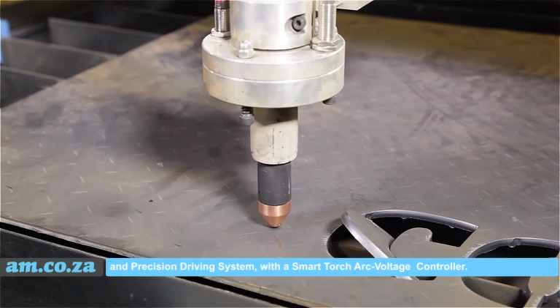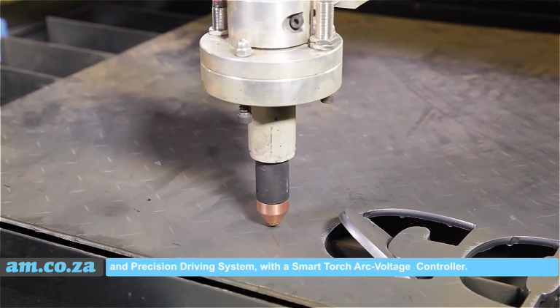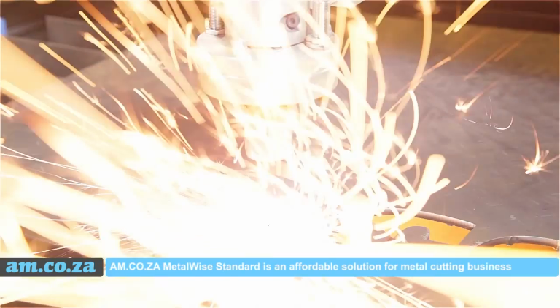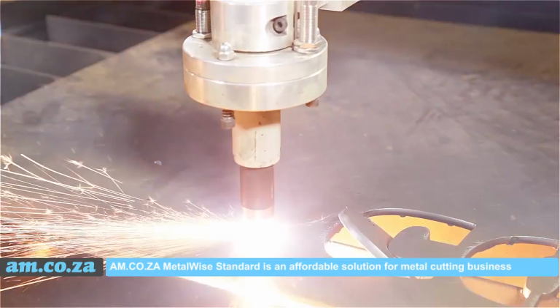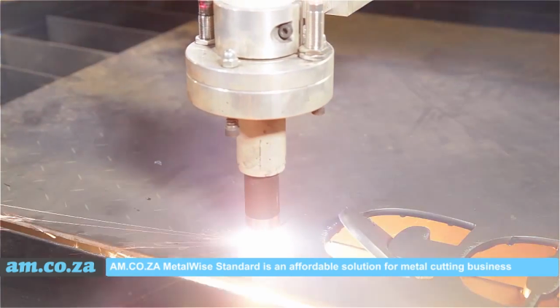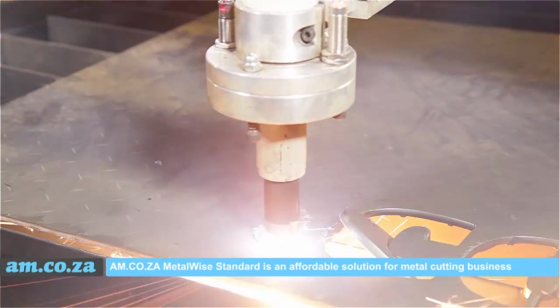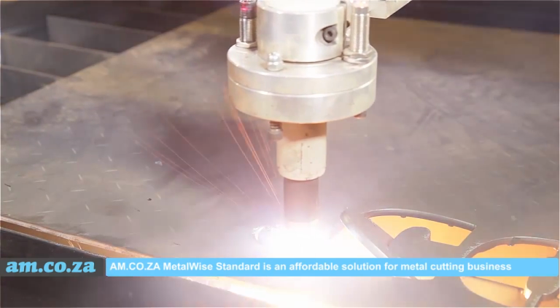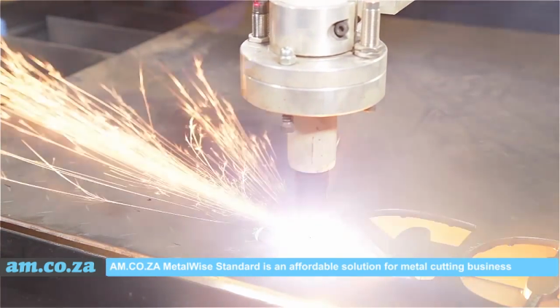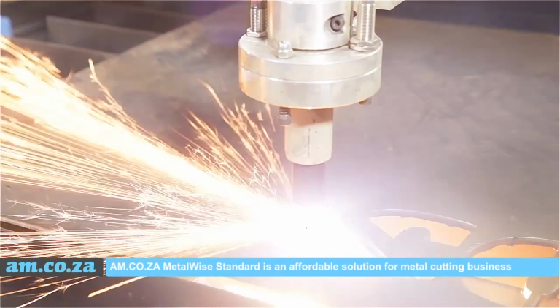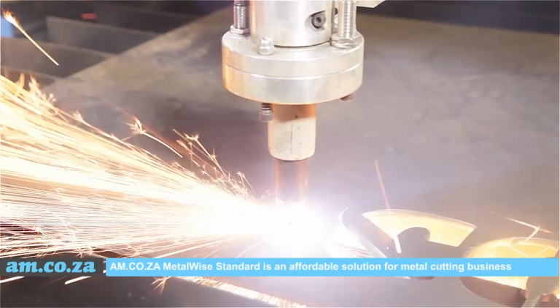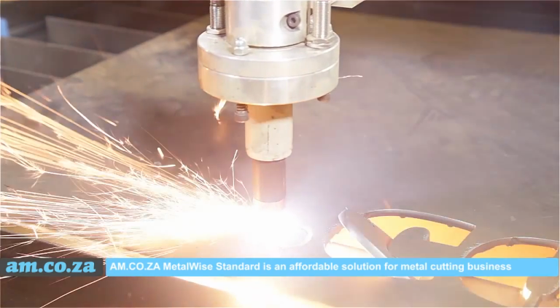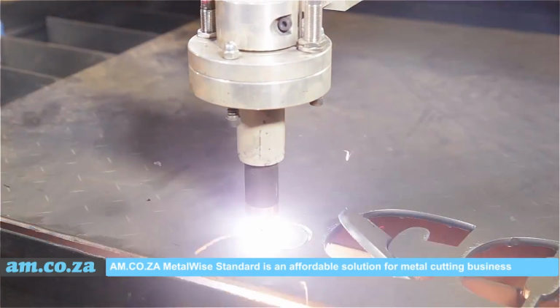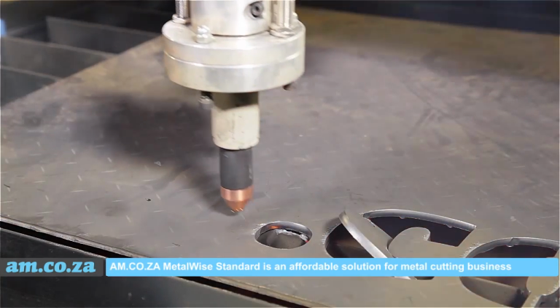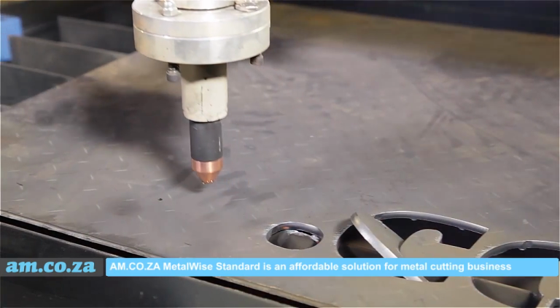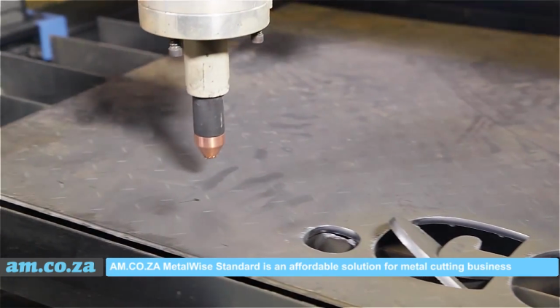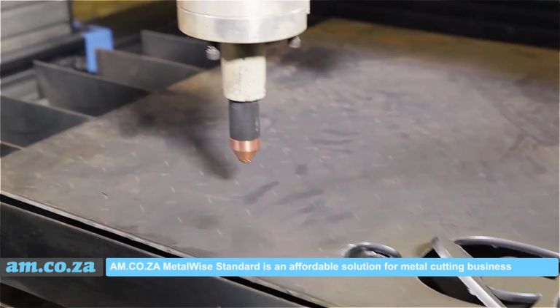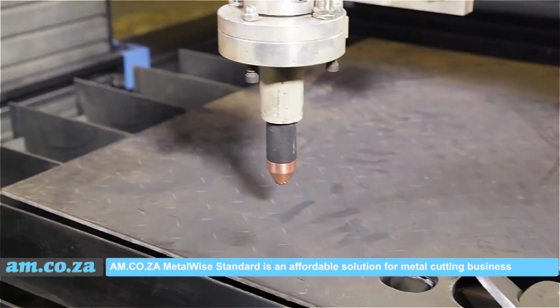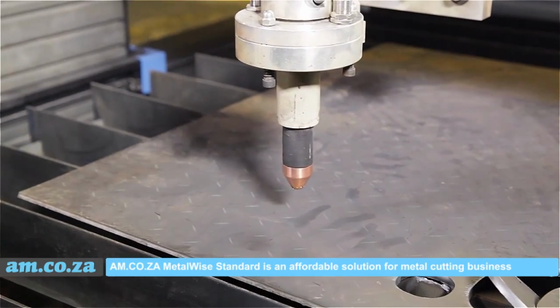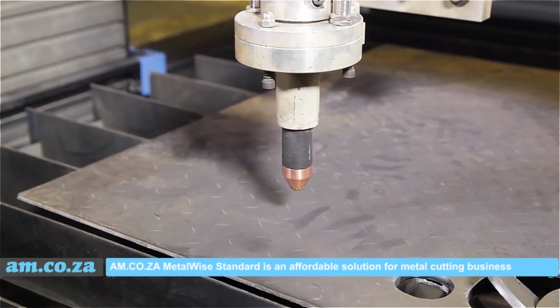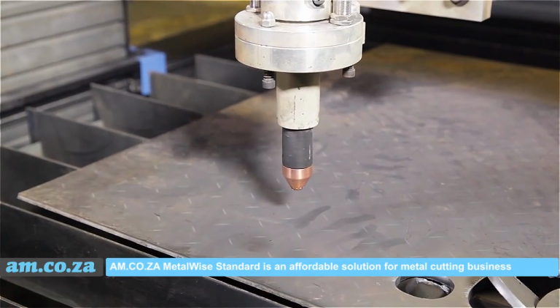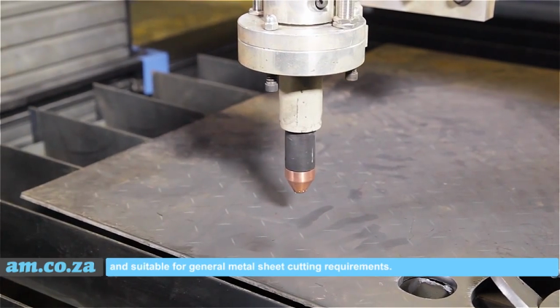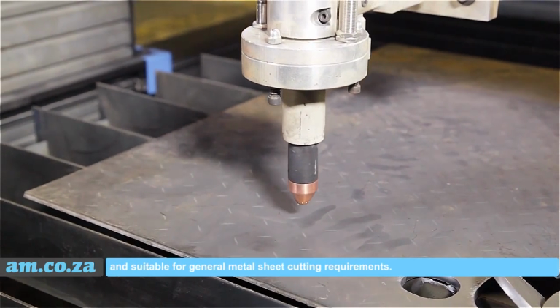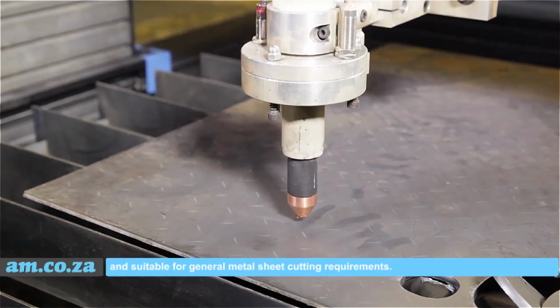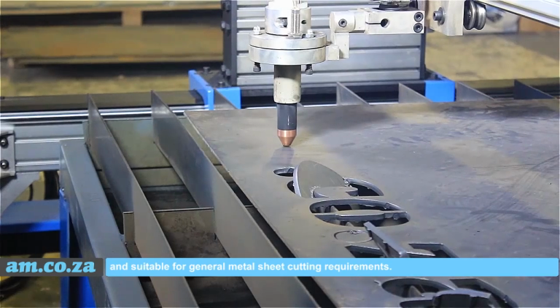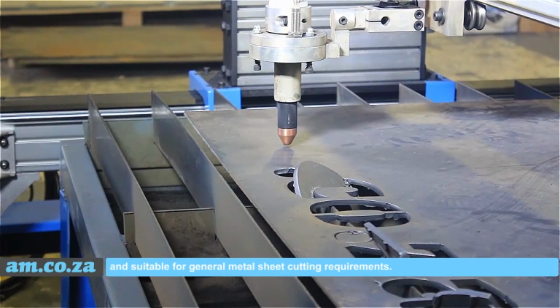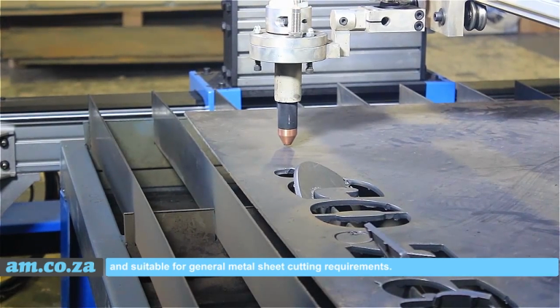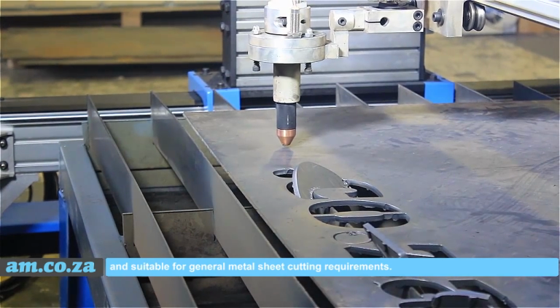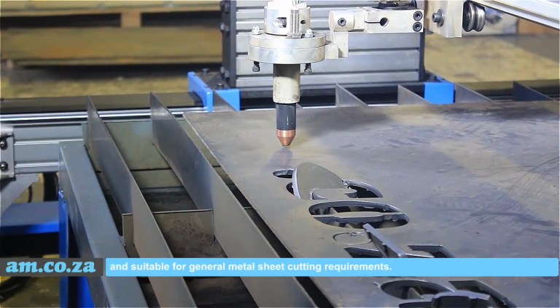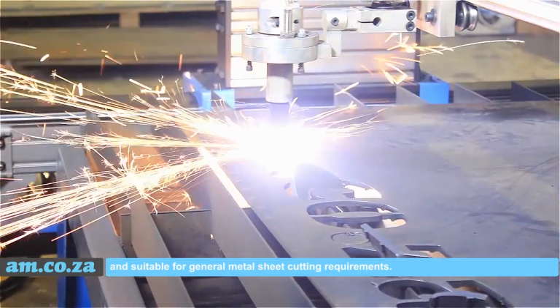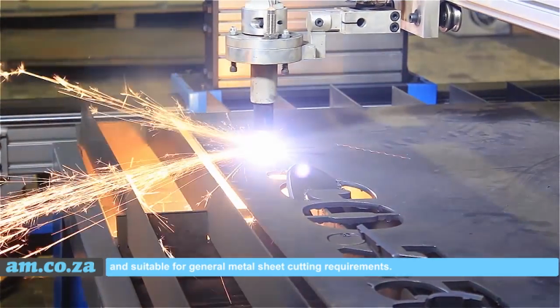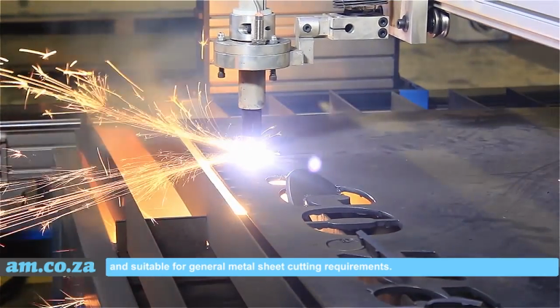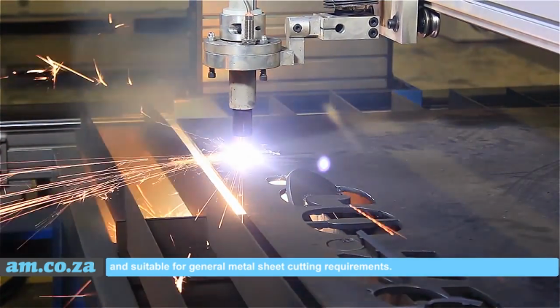AM.co.za Metal Y standard is an affordable solution for metal cutting businesses and is suitable for general metal sheet cutting requirements.